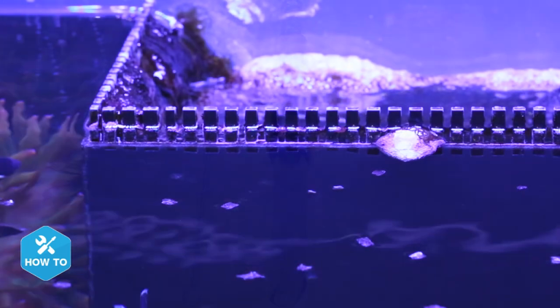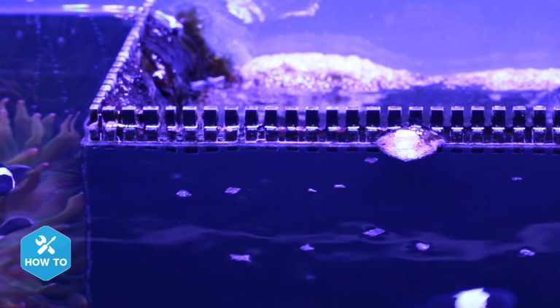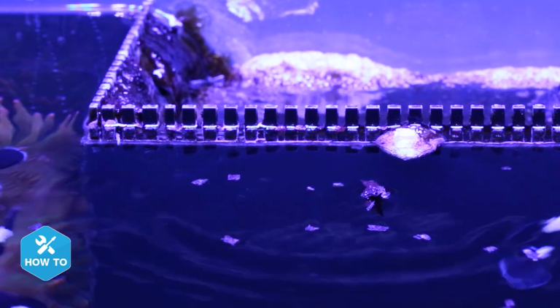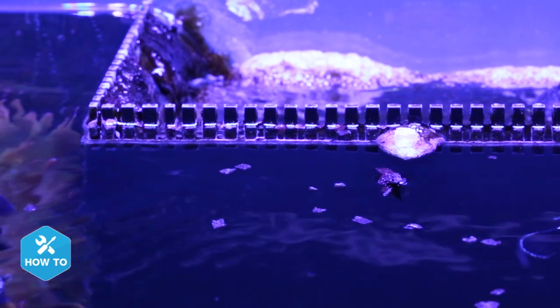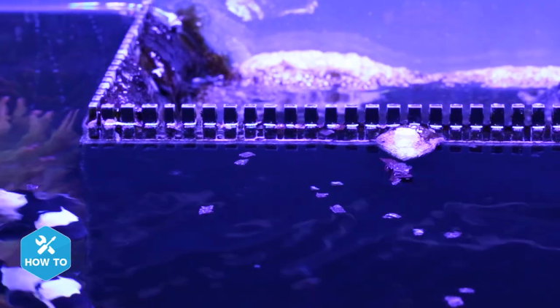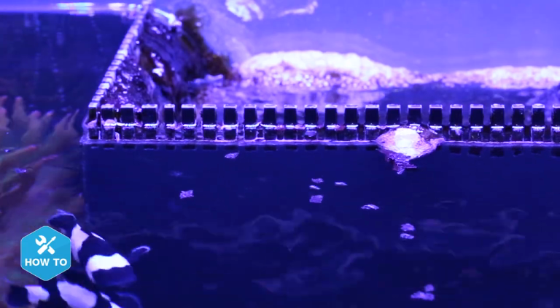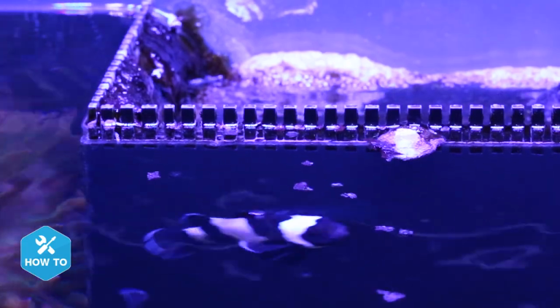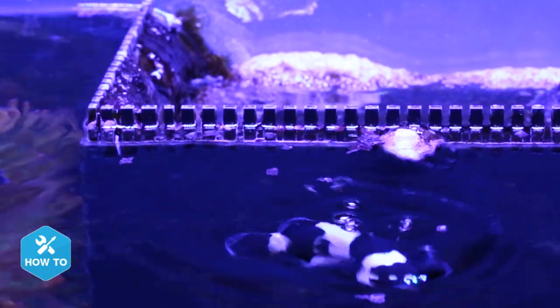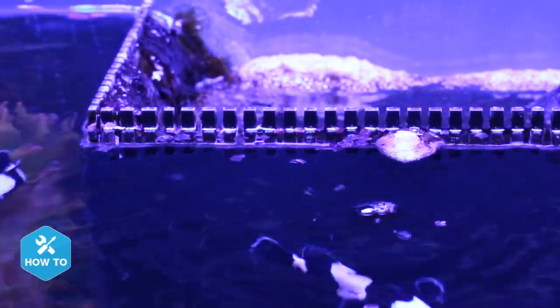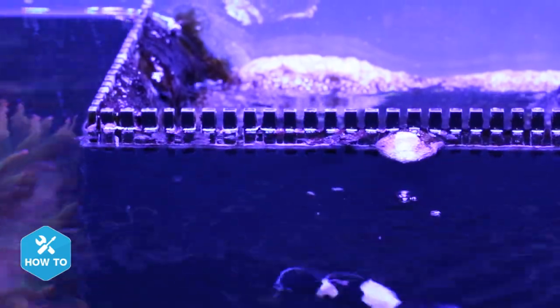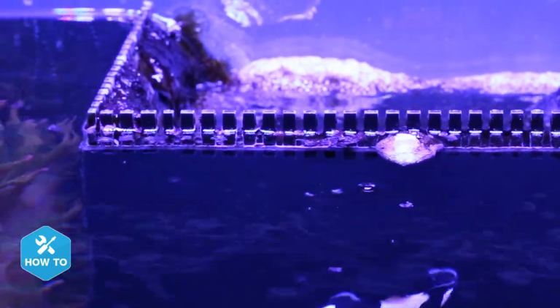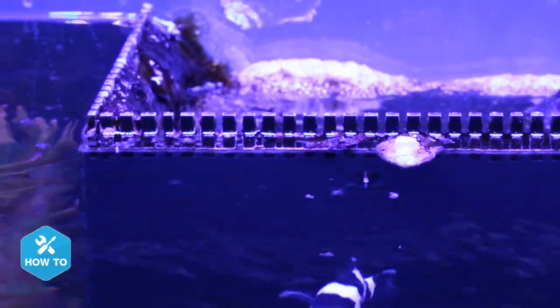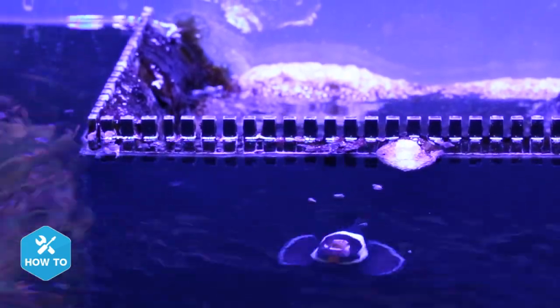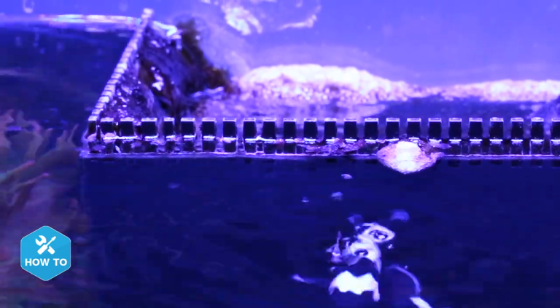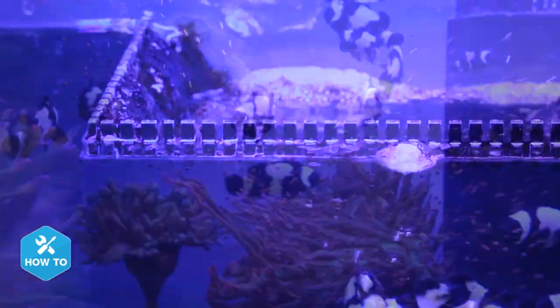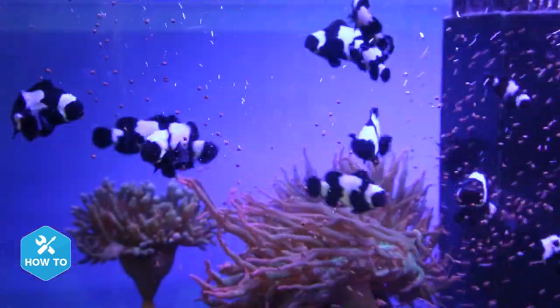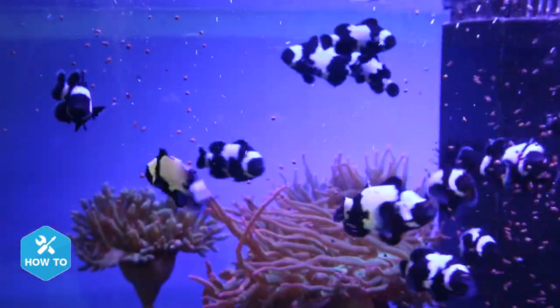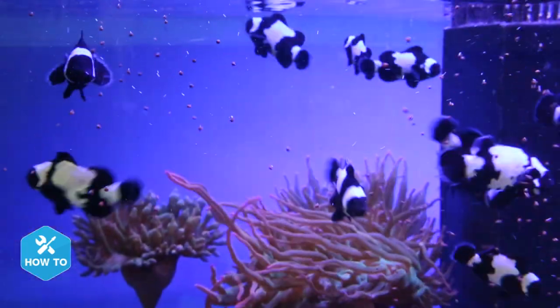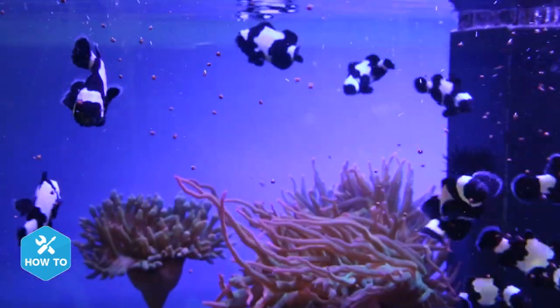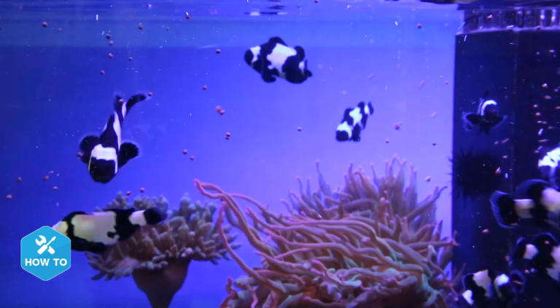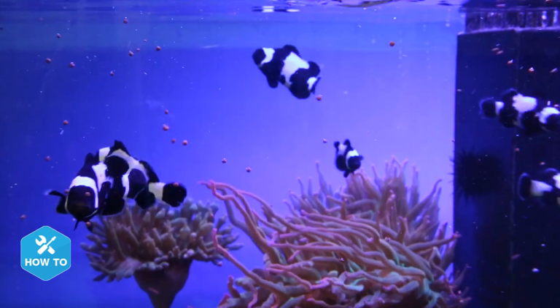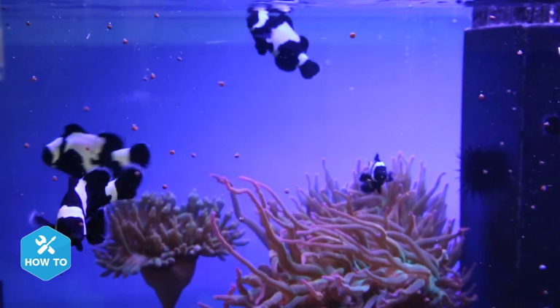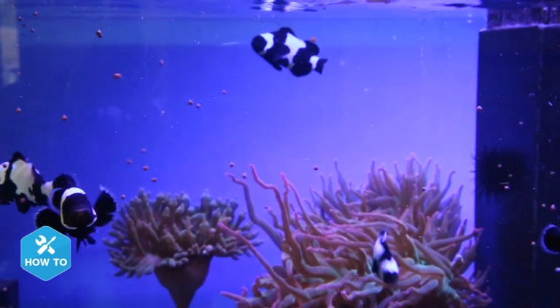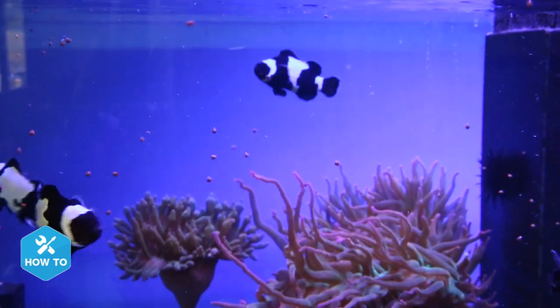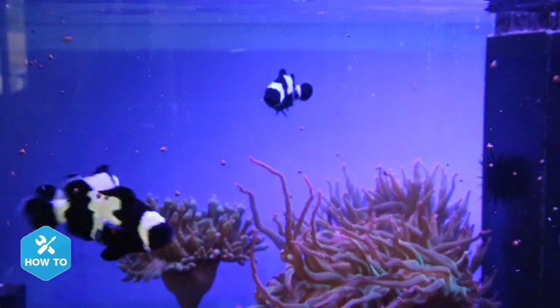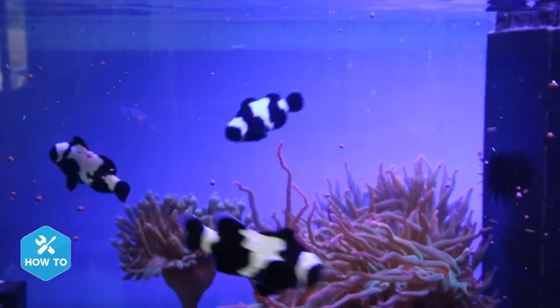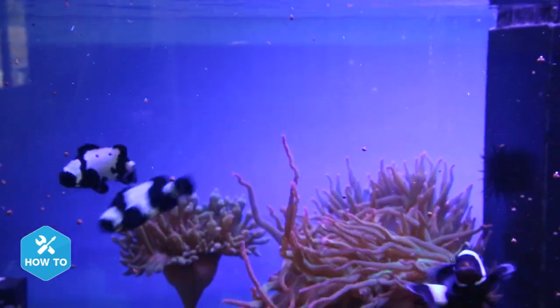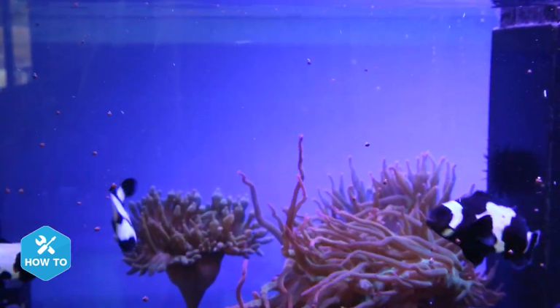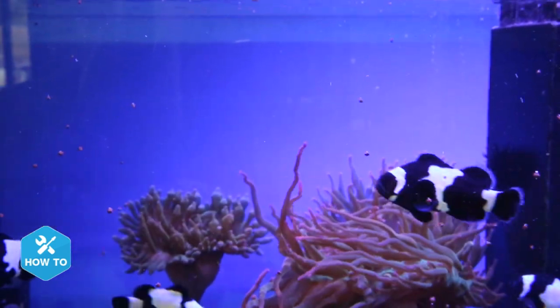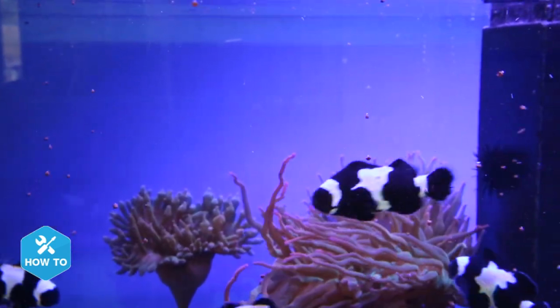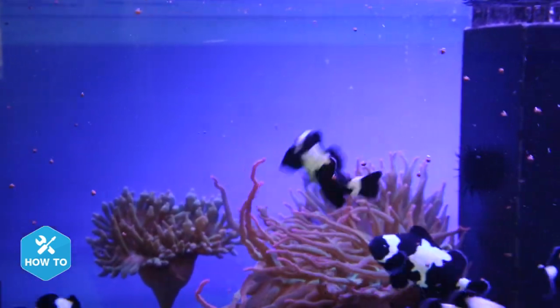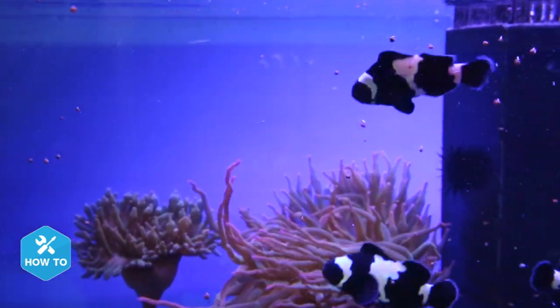Sometimes feeding flakes or pellets can be a pain since they like to float on the surface and down your overflow, or sink to the bottom and disappear under the rockwork before your fish can get them. This is where the gourmet grinder can really help.